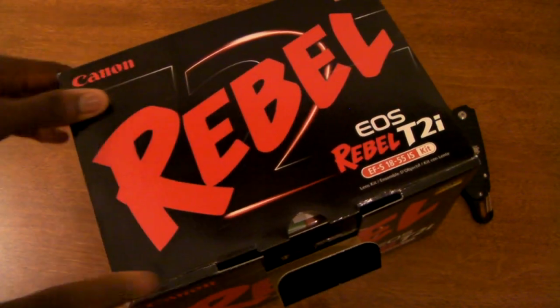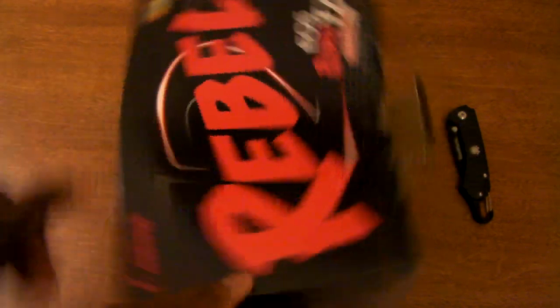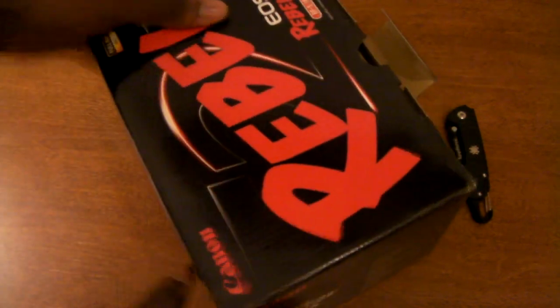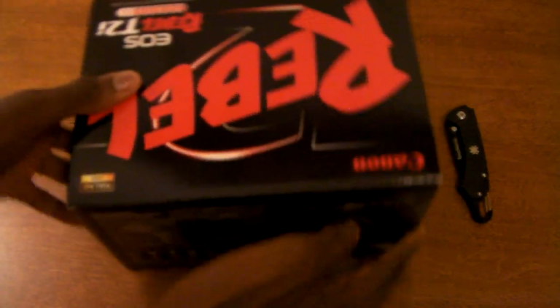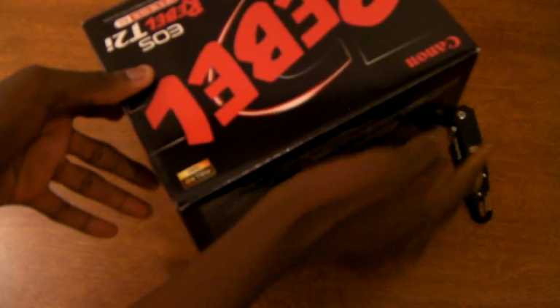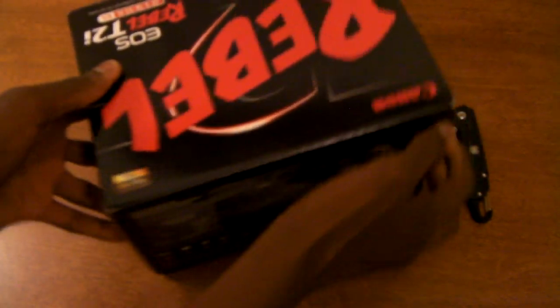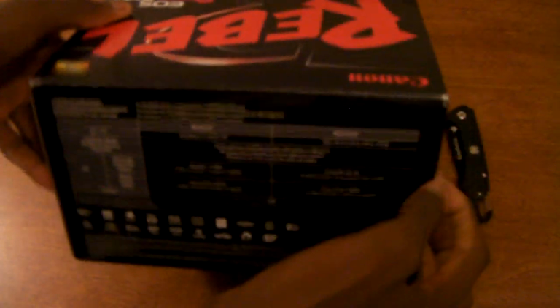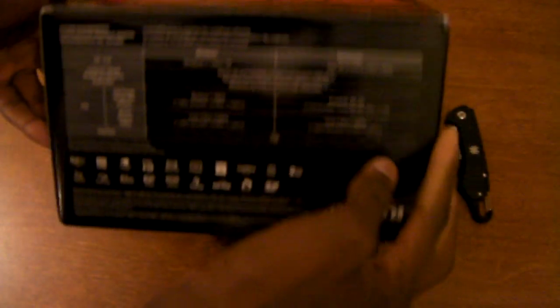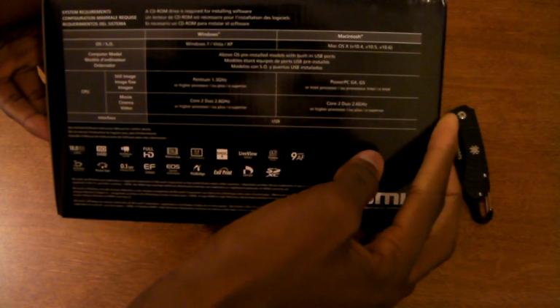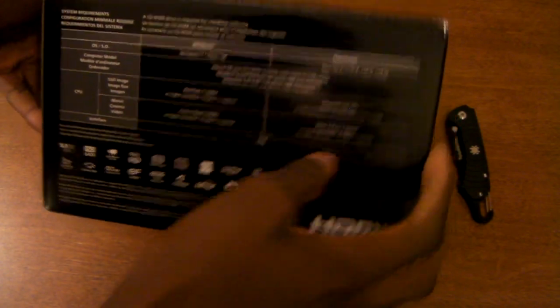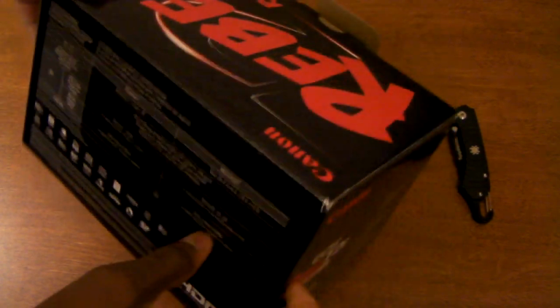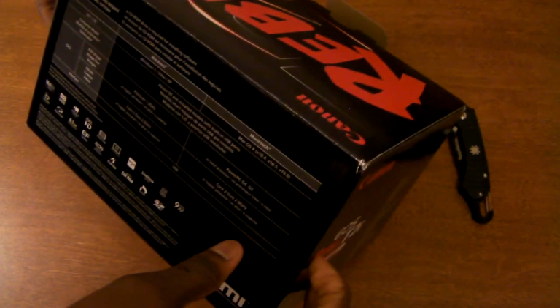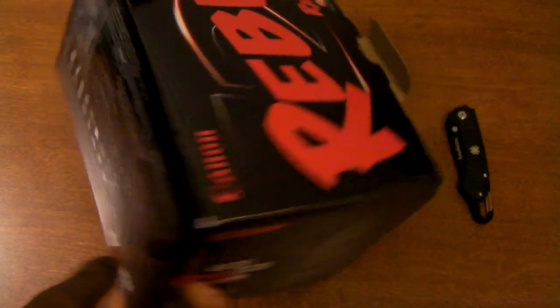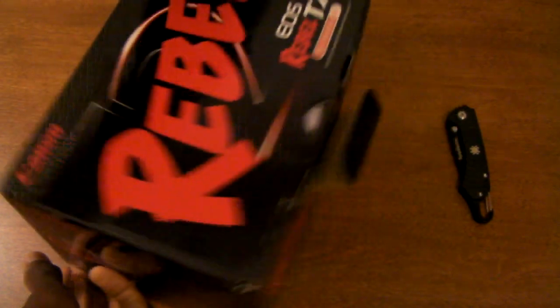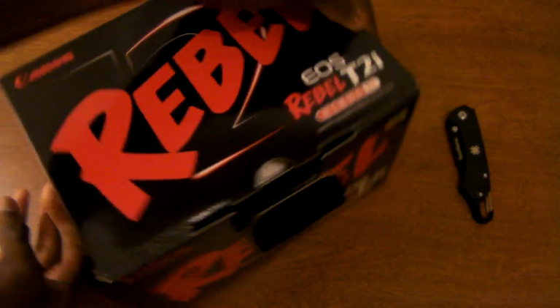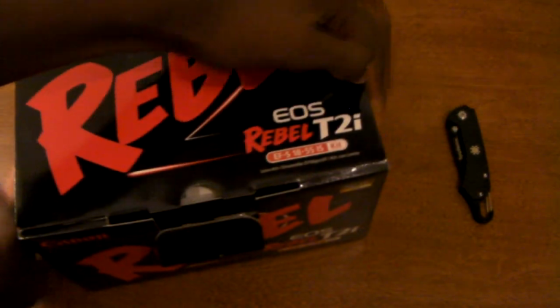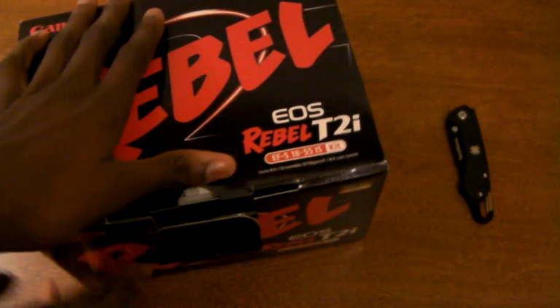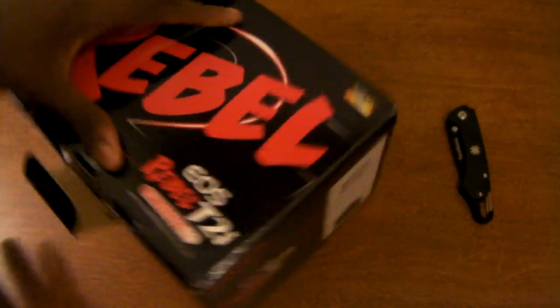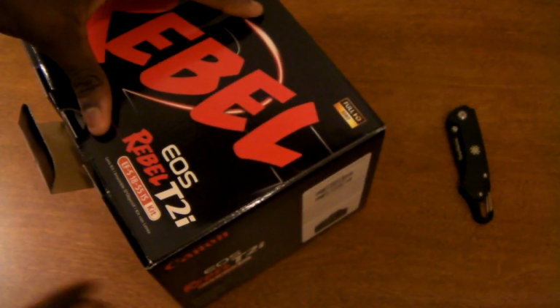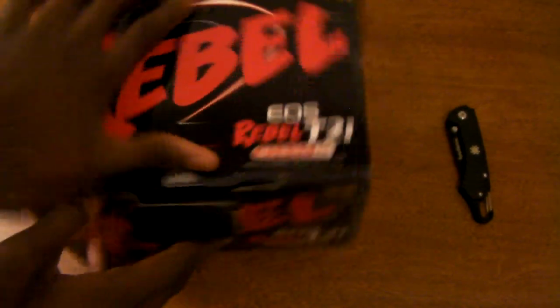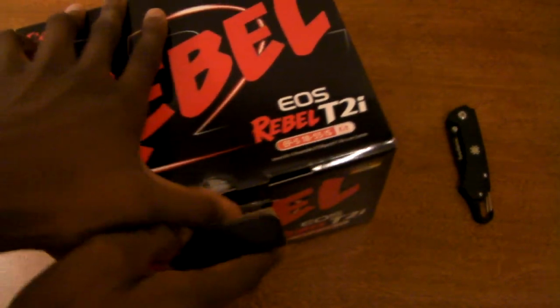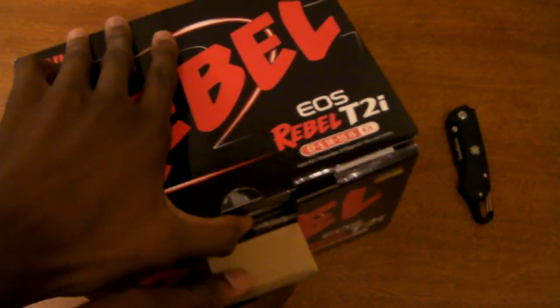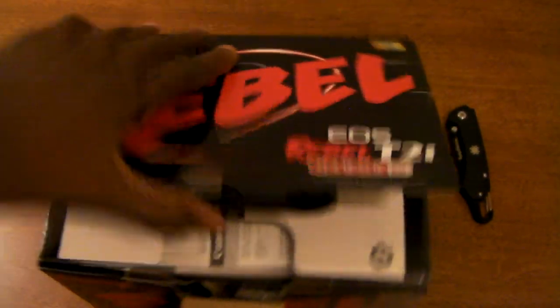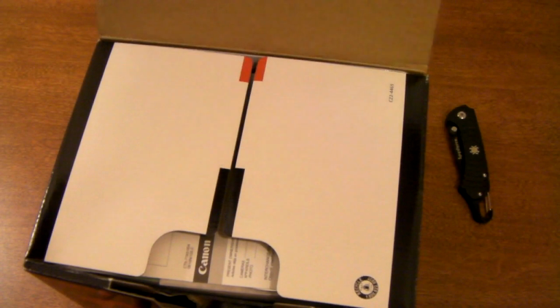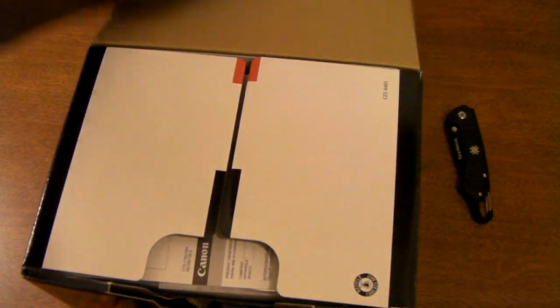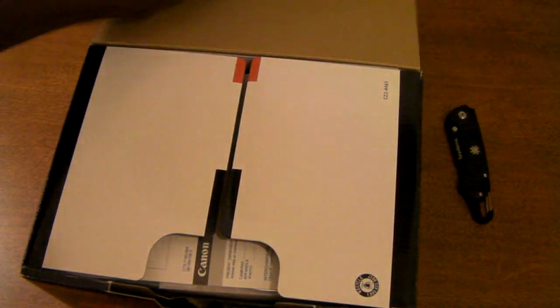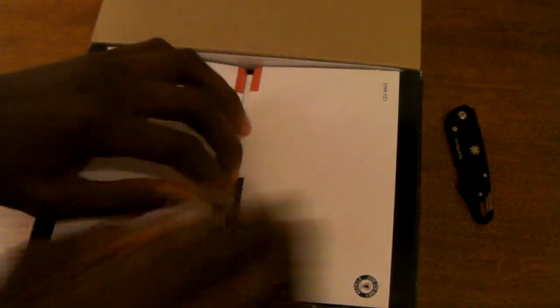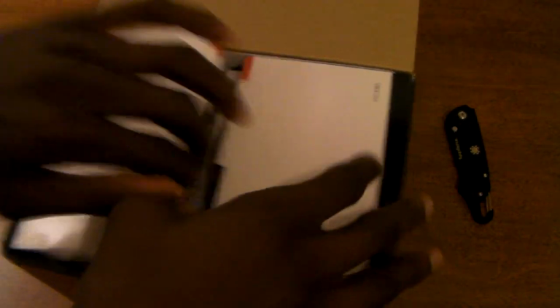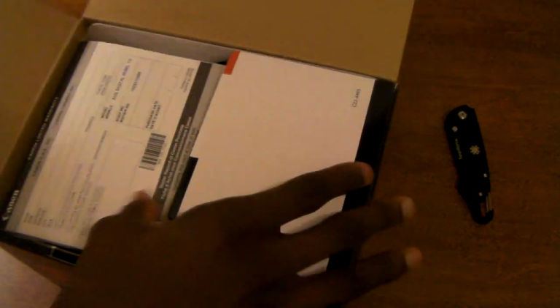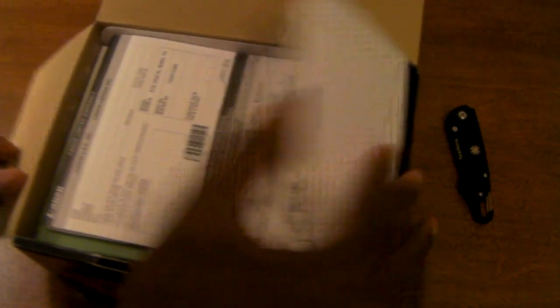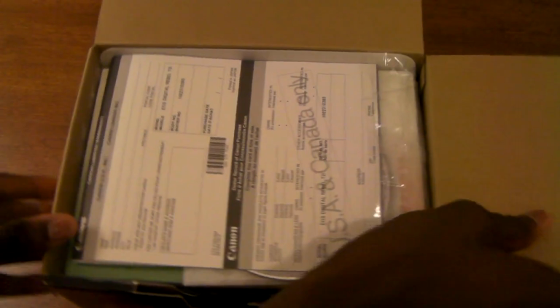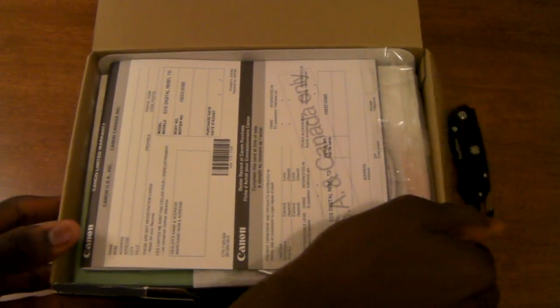The Rebel box is my favorite colors of course — red and black. It tells you a little bit about system requirements for editing, but without any further ado, let us take a look inside.